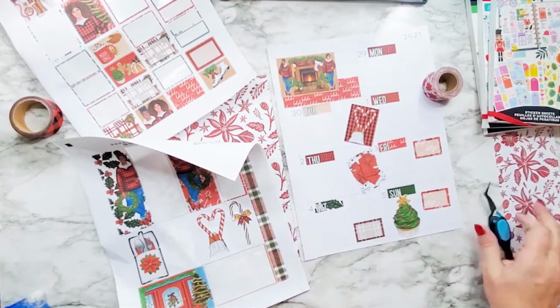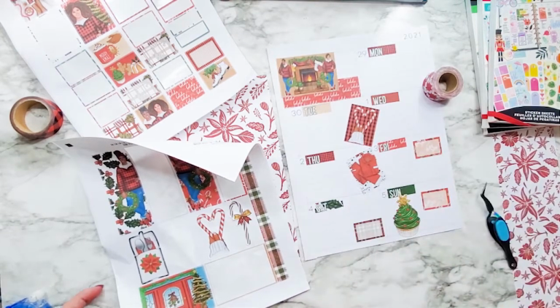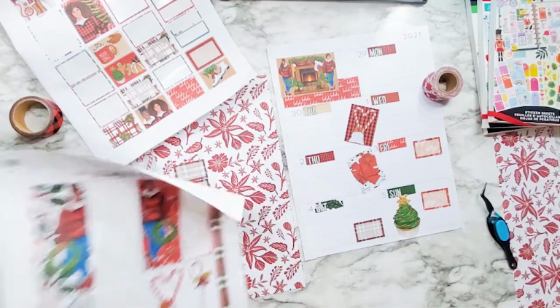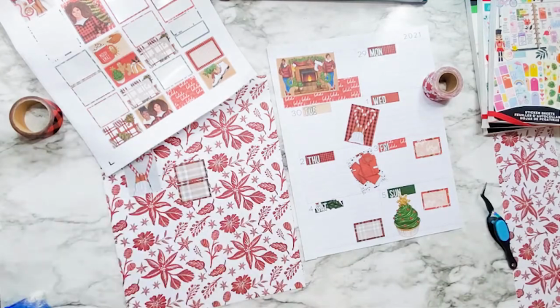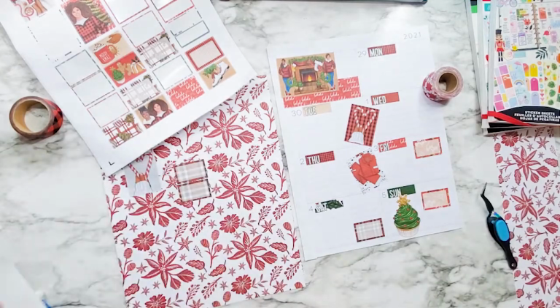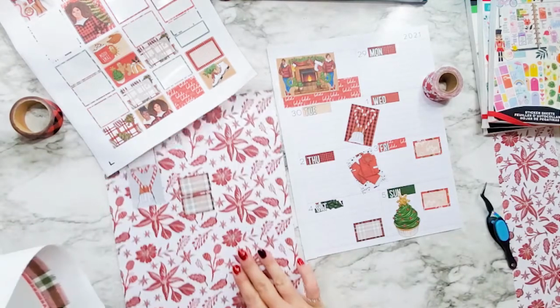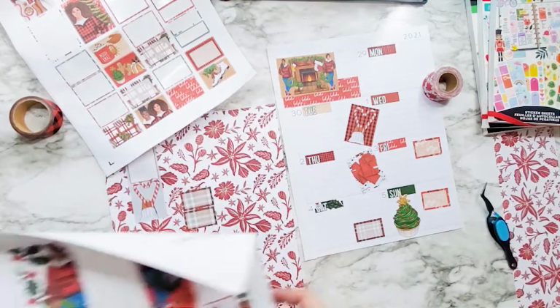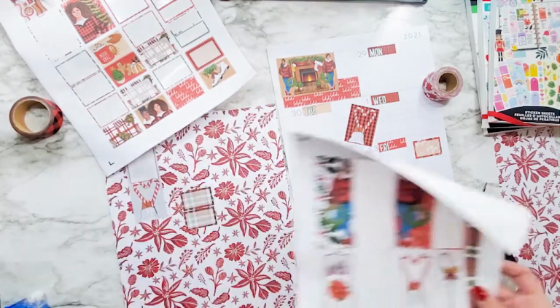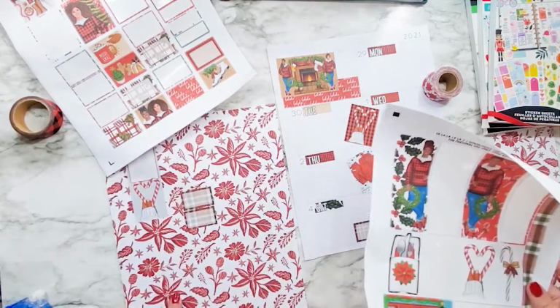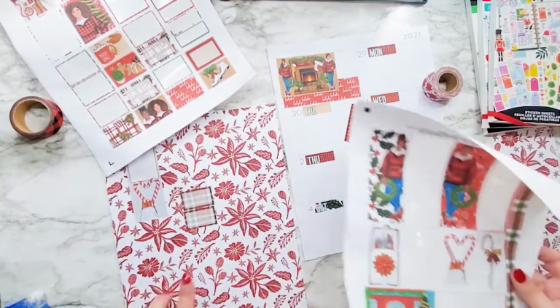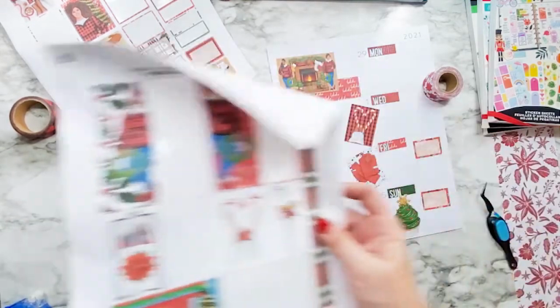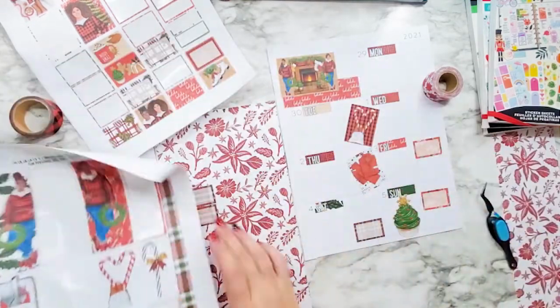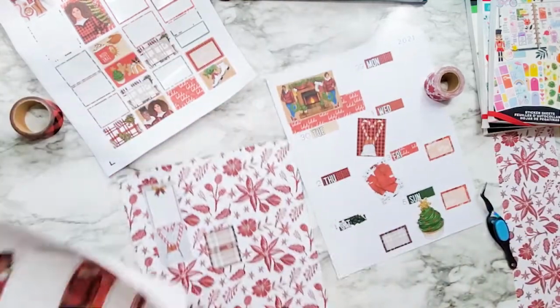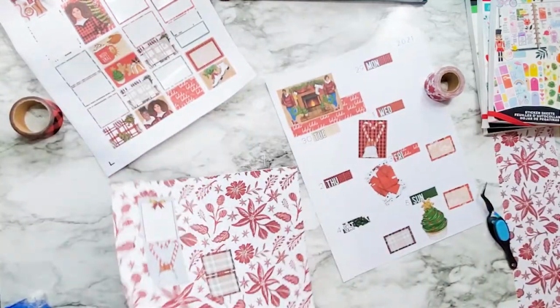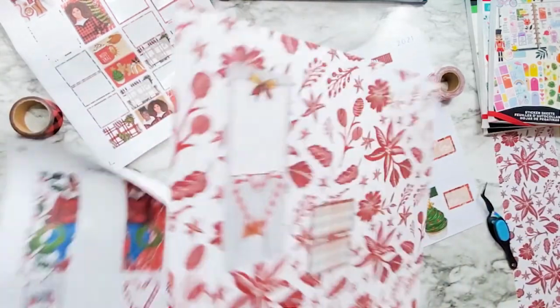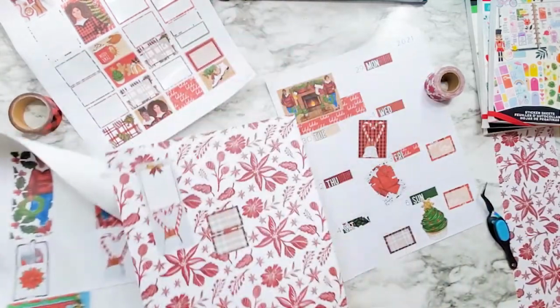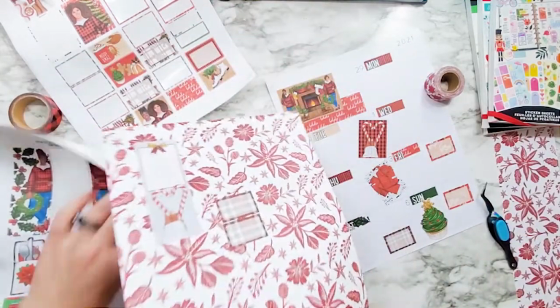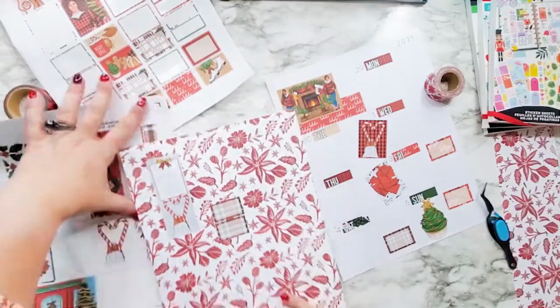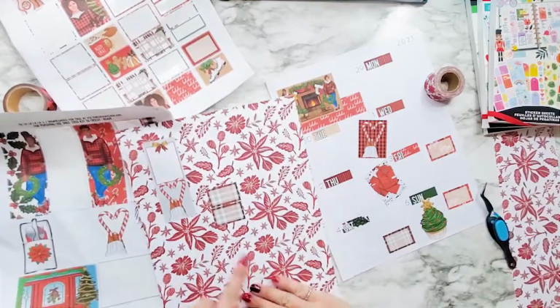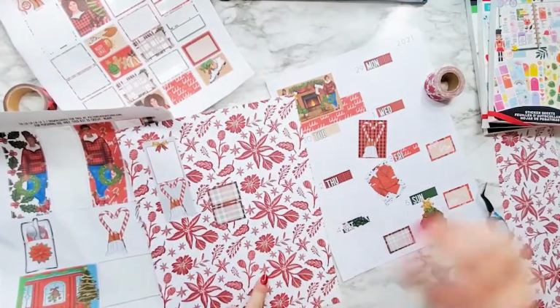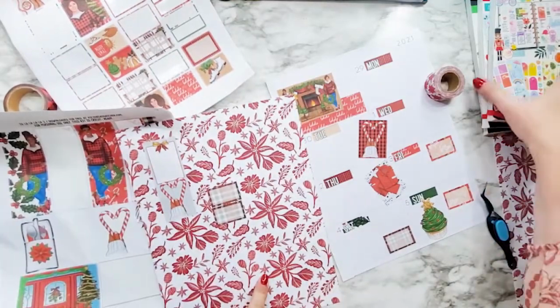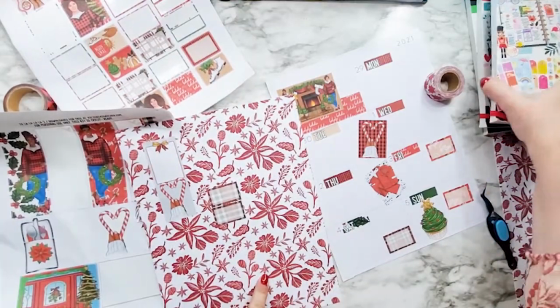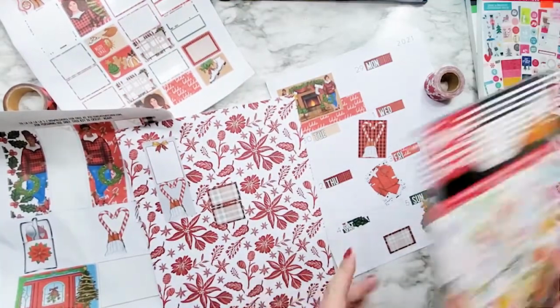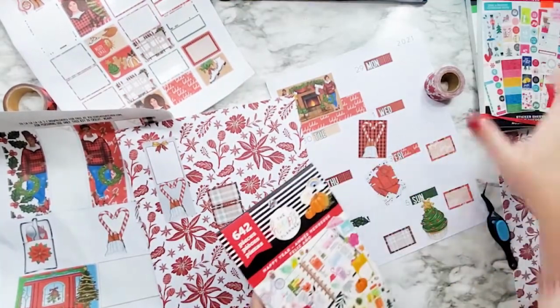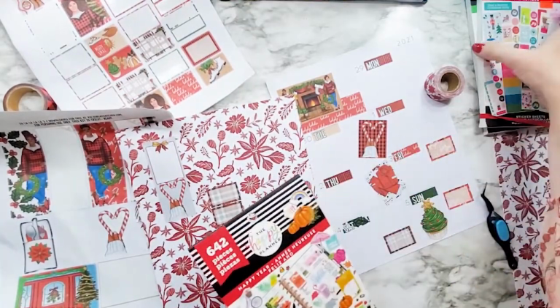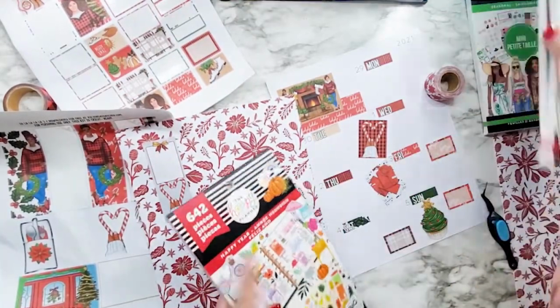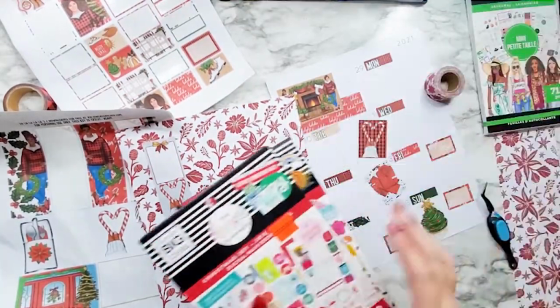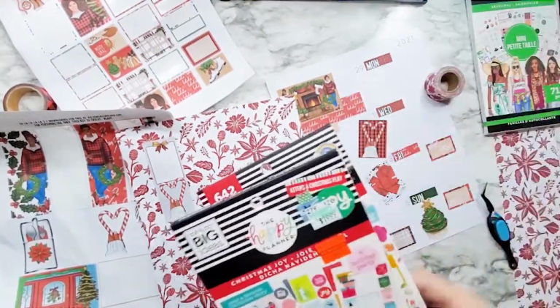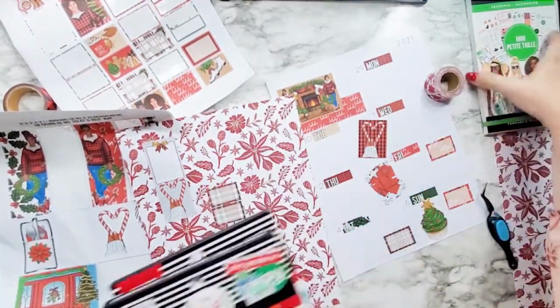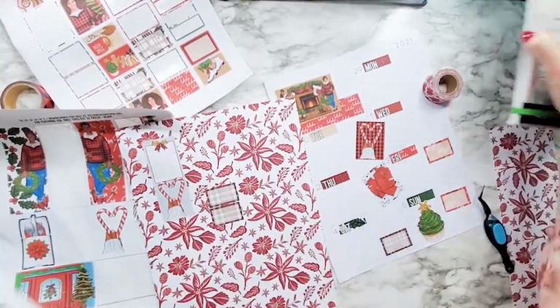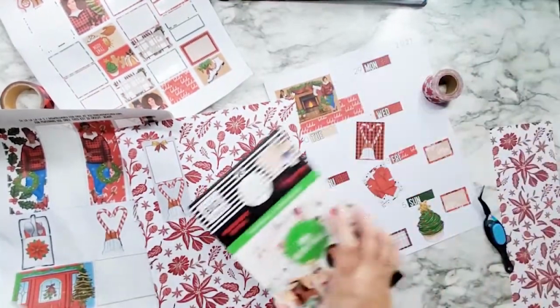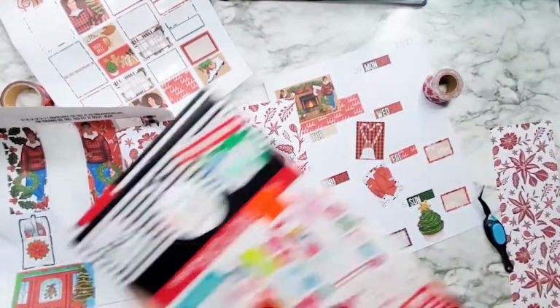I'm trying to make them more short and sweet. I need a to-do spot on this side, and I am going to check the seasonal stickers.